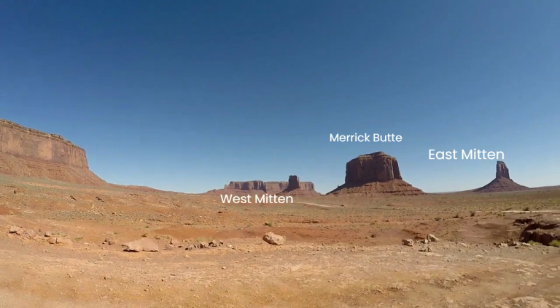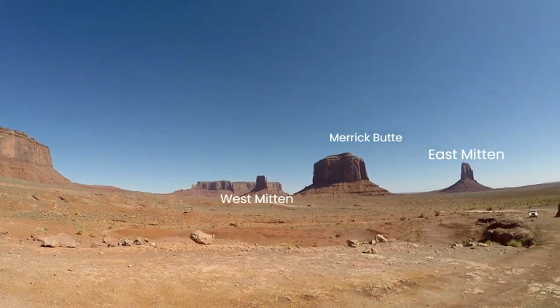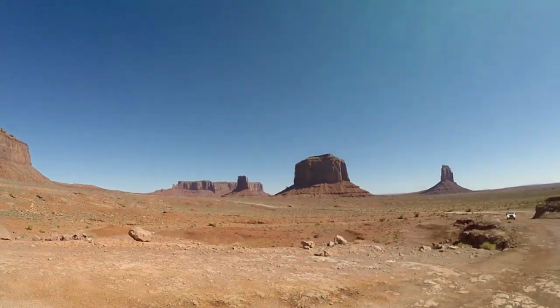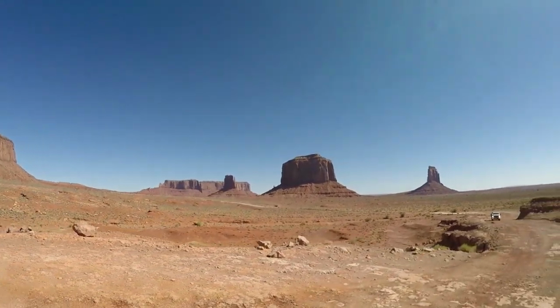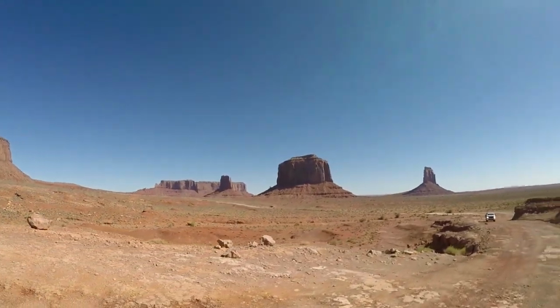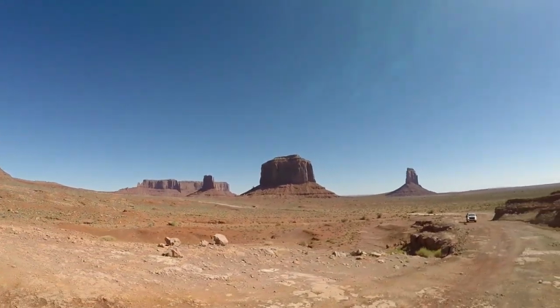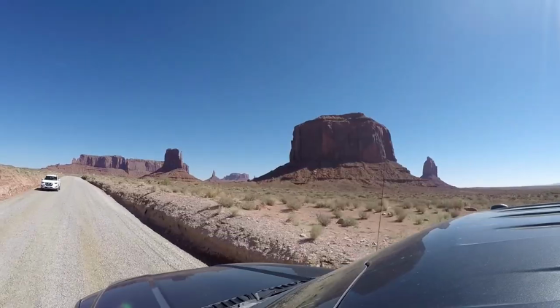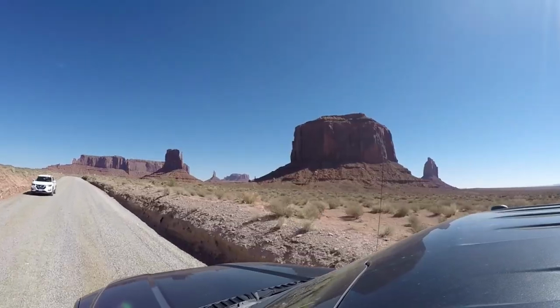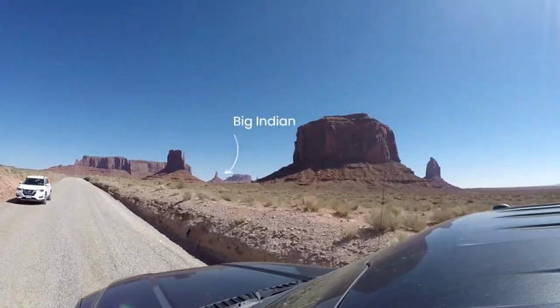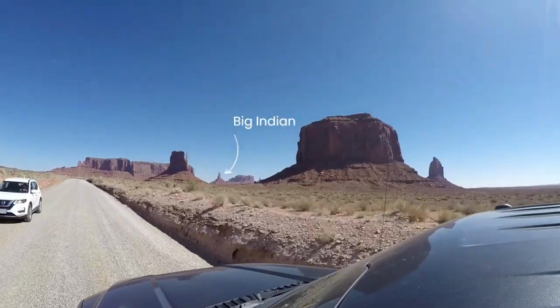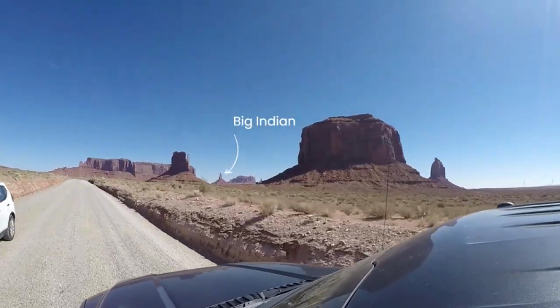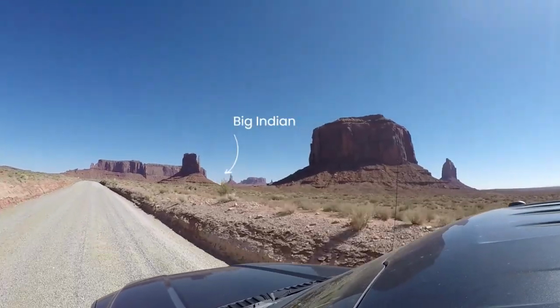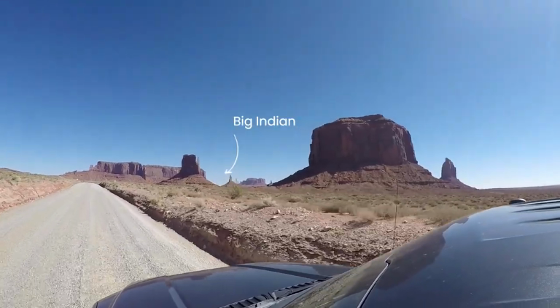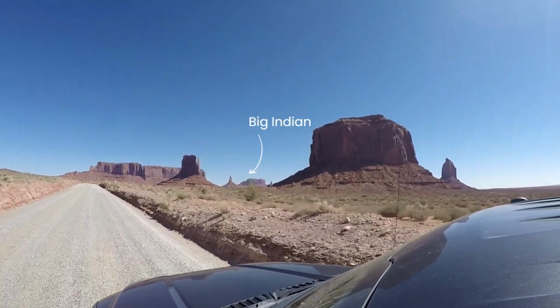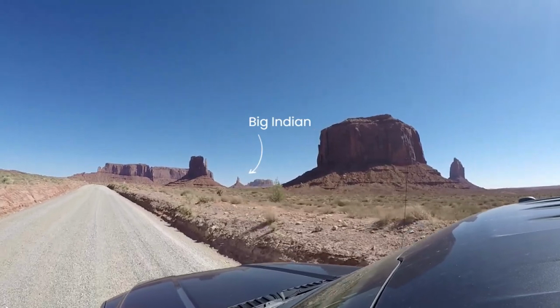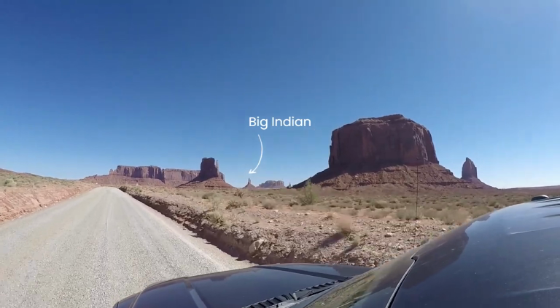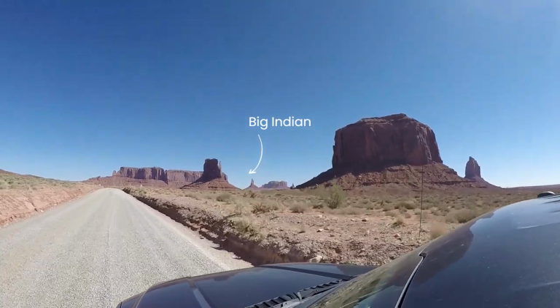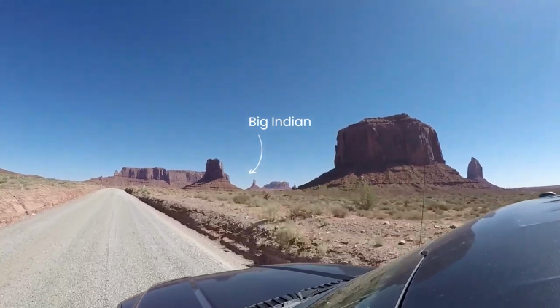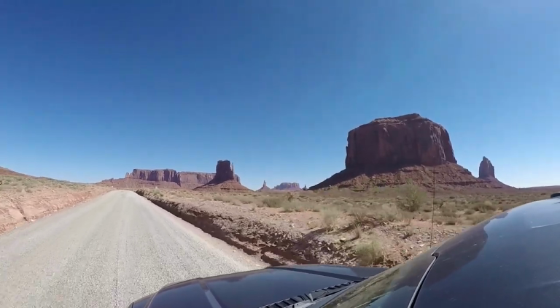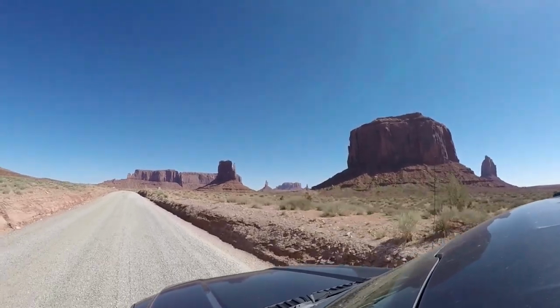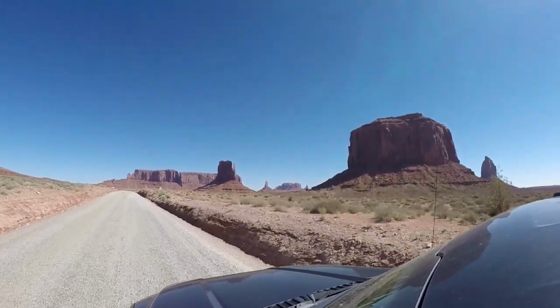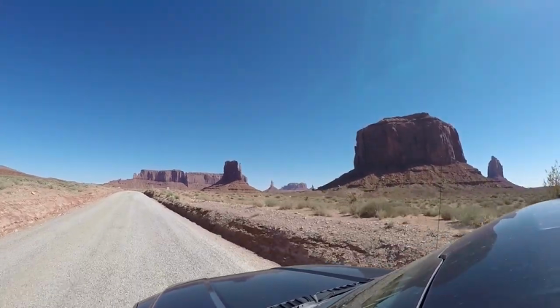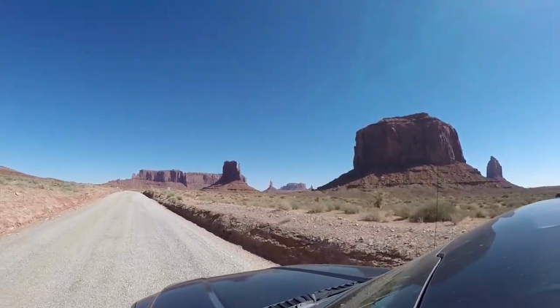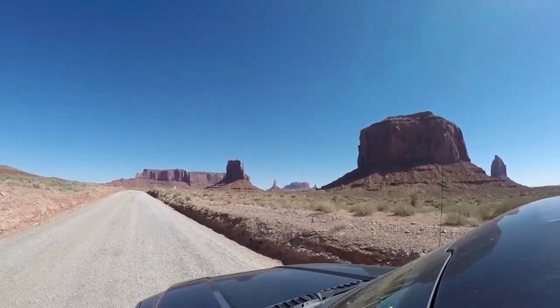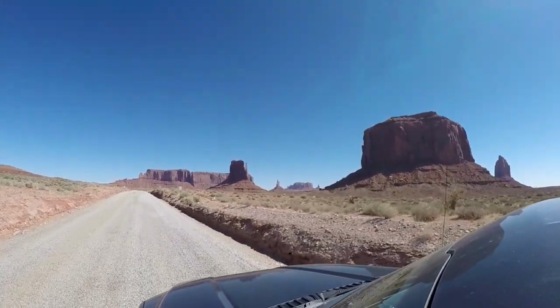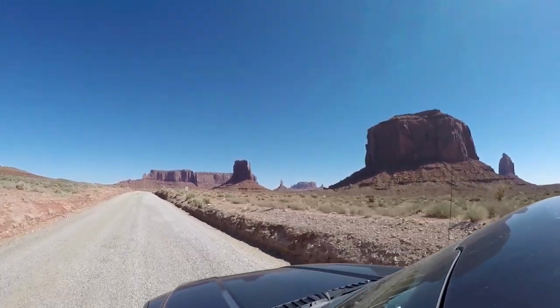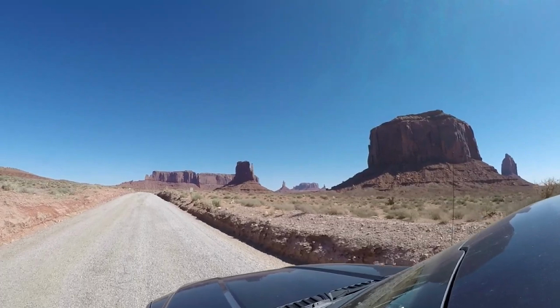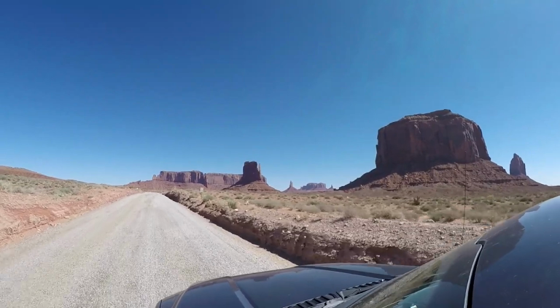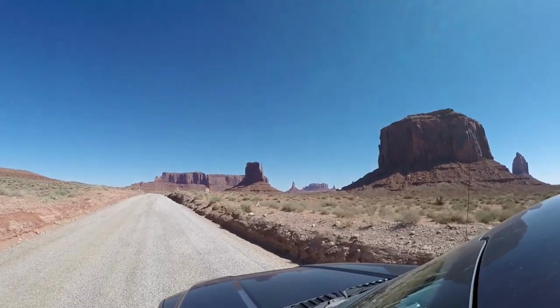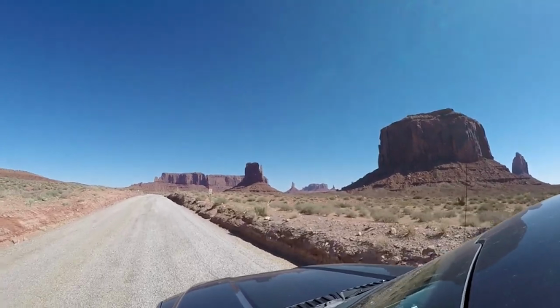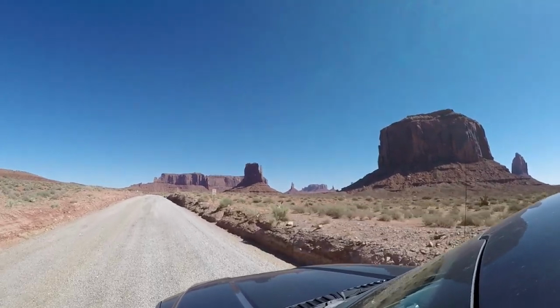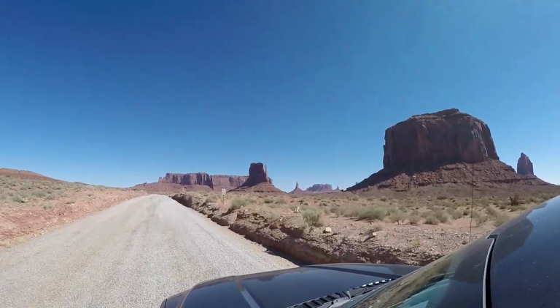Learn more about Monument Valley in our next video. Thank you.